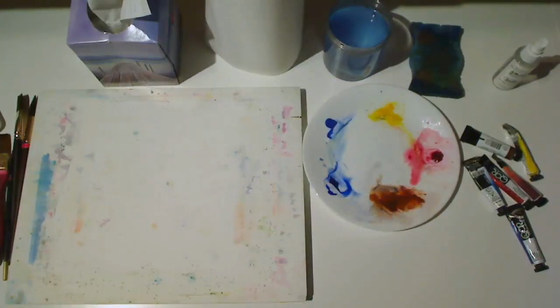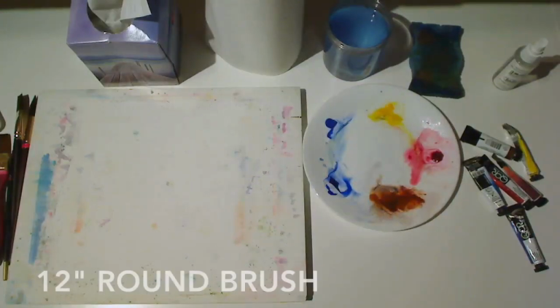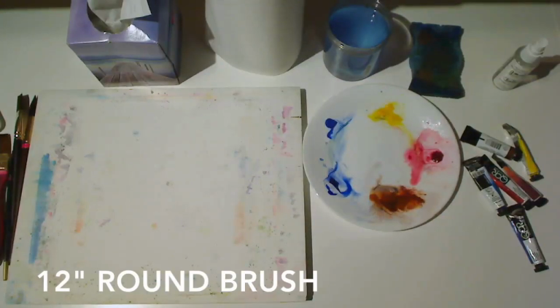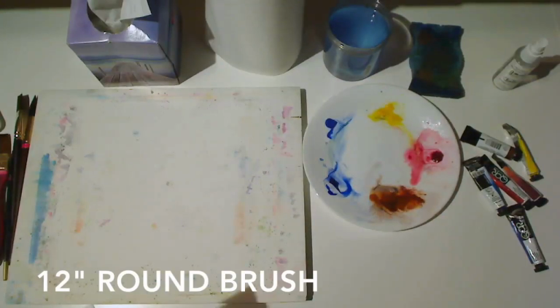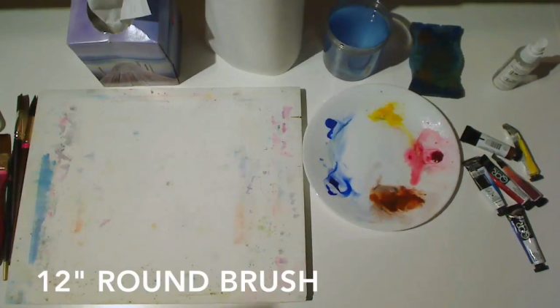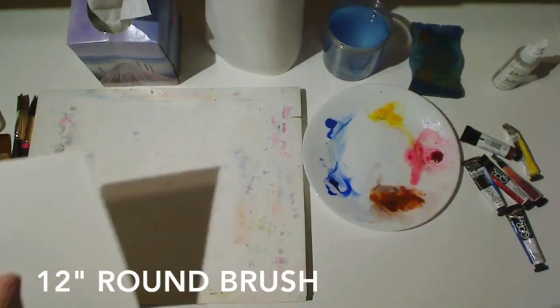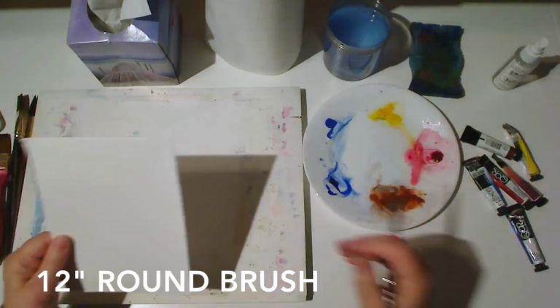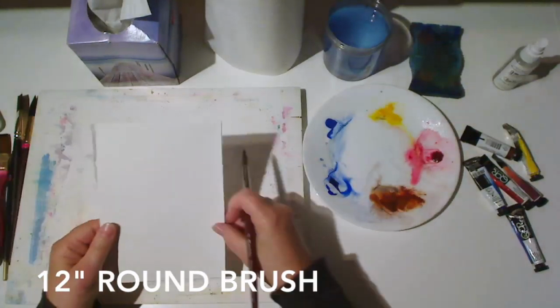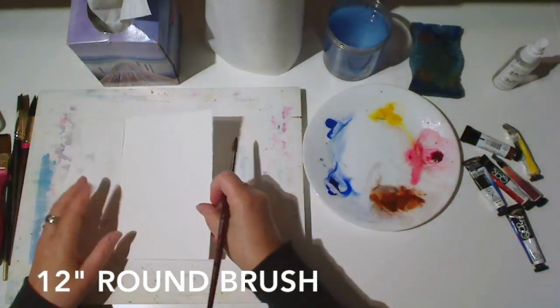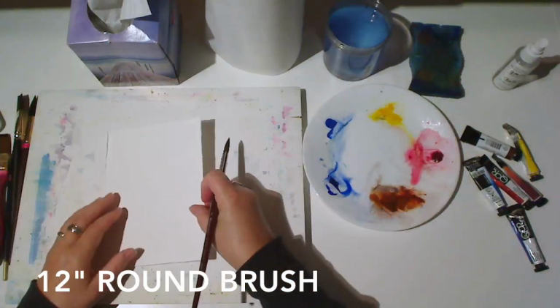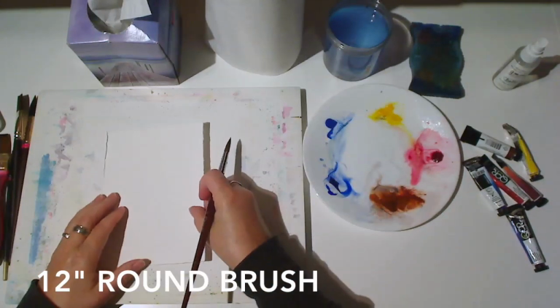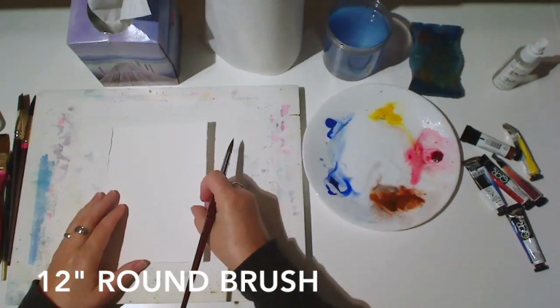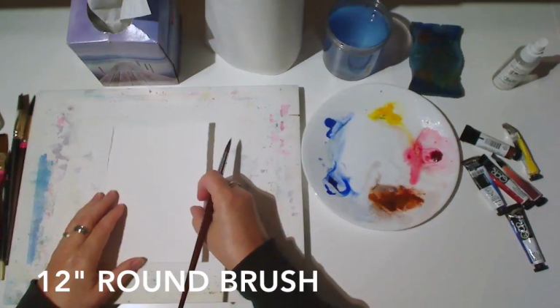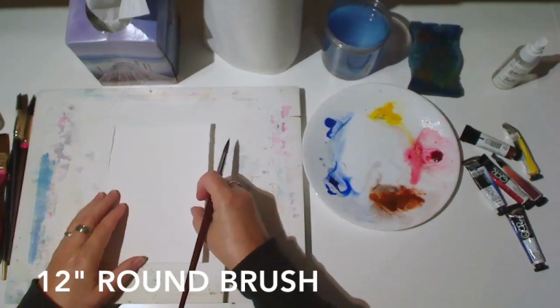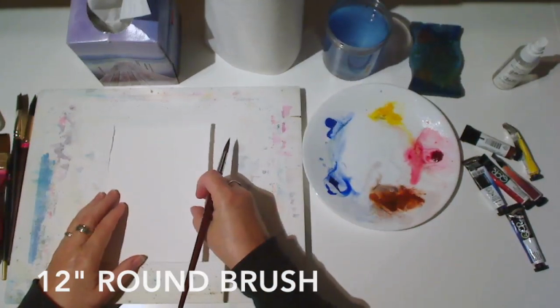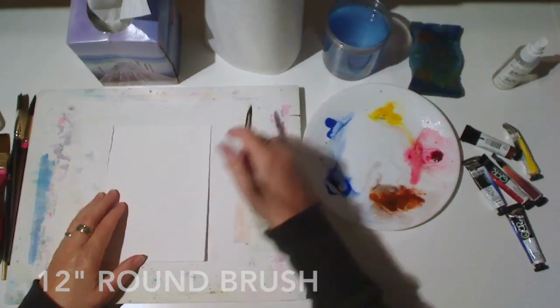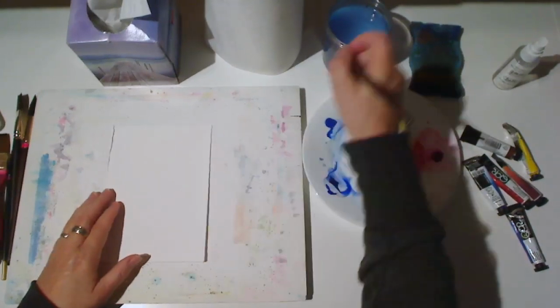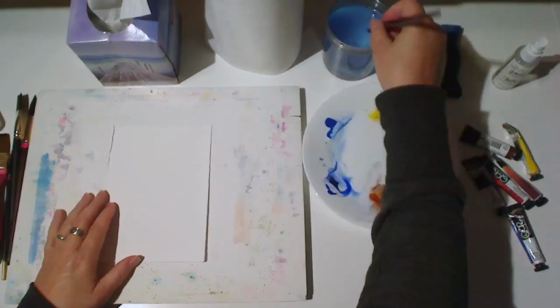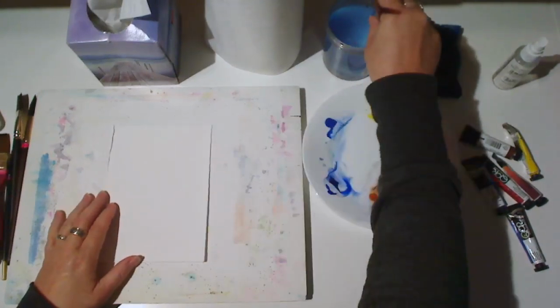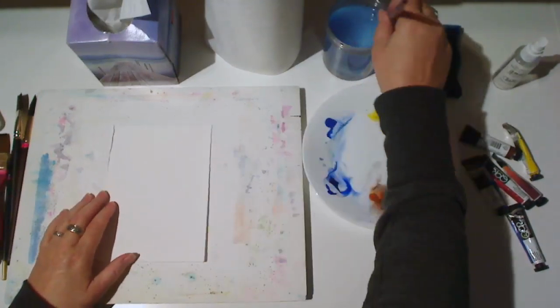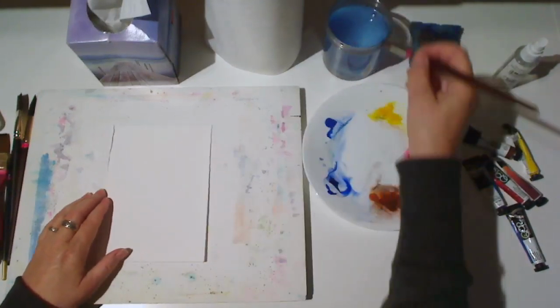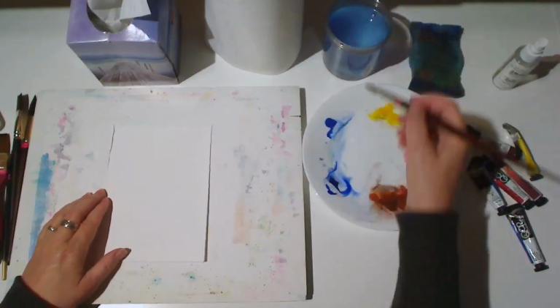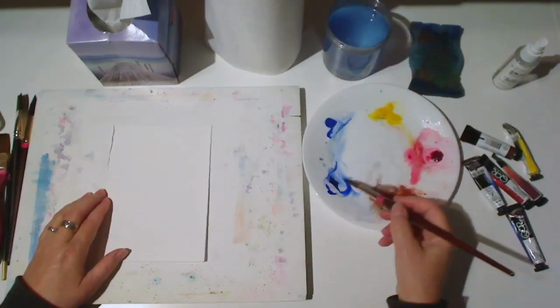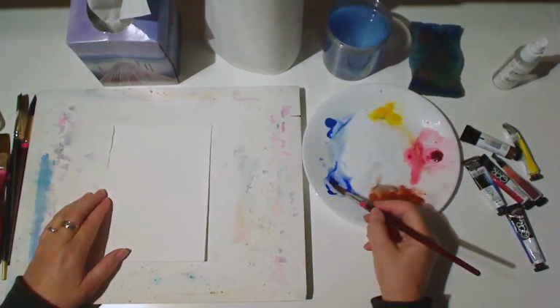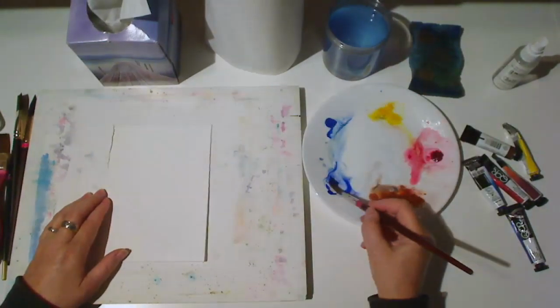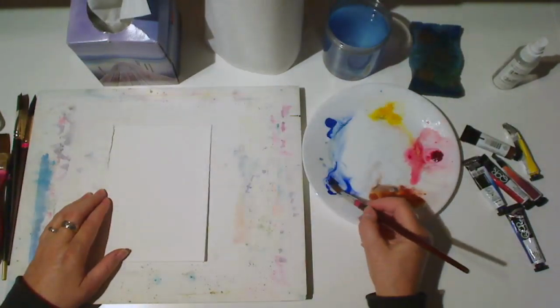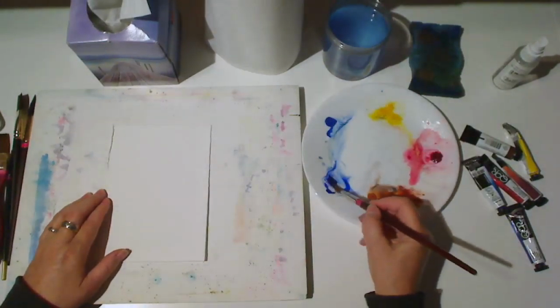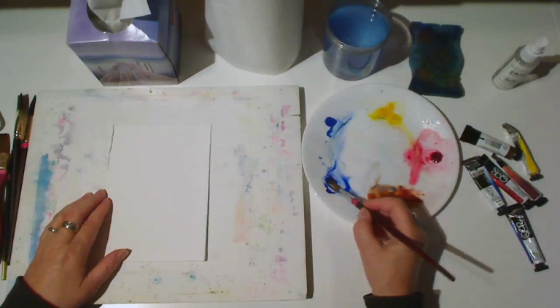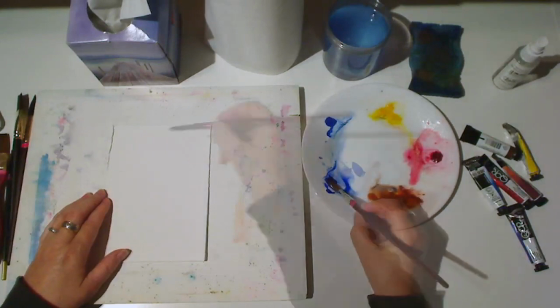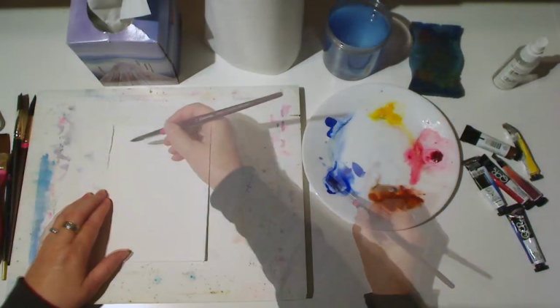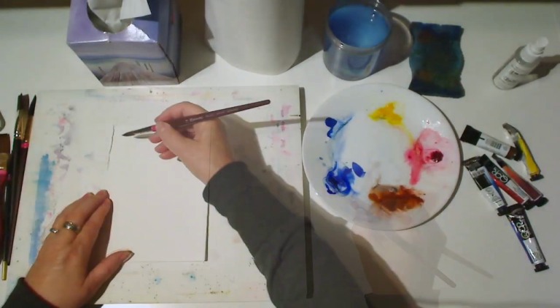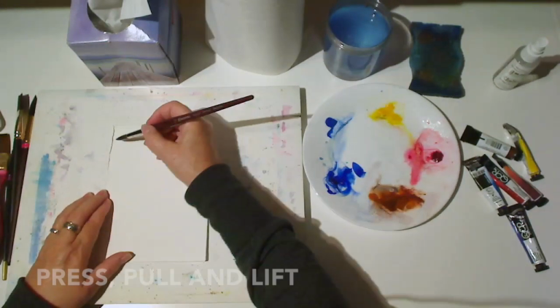In this lesson, we'll explore the marks our brushes can make, starting with a 12-inch round brush. You can use any color you like for these exercises.